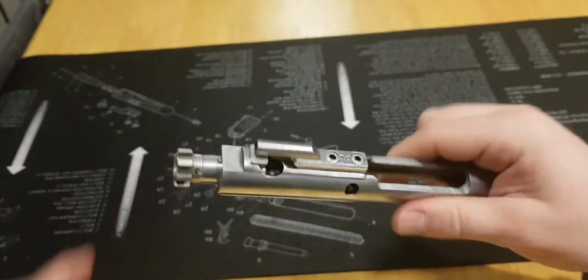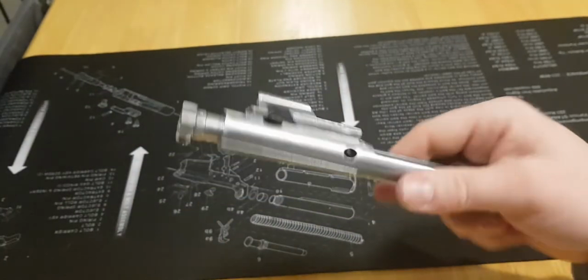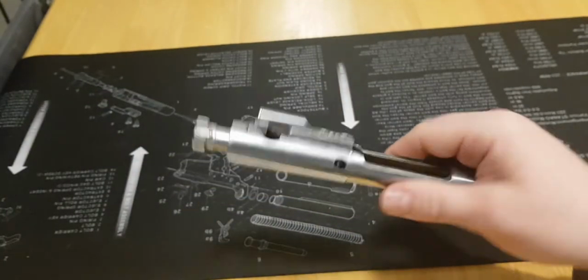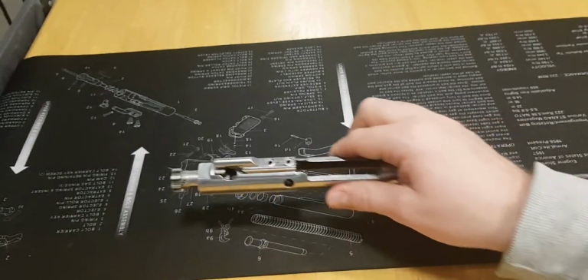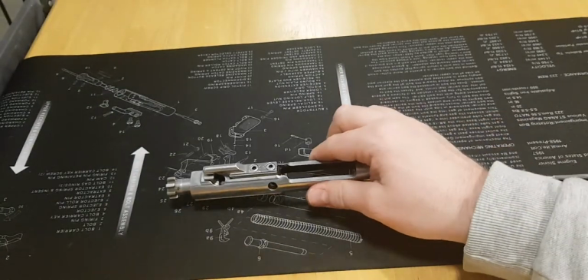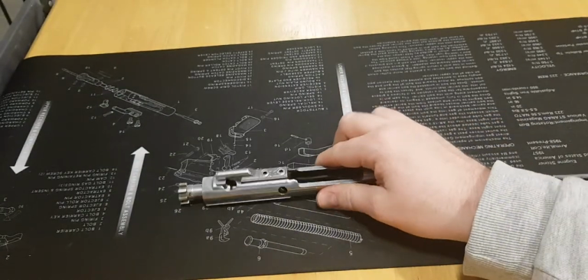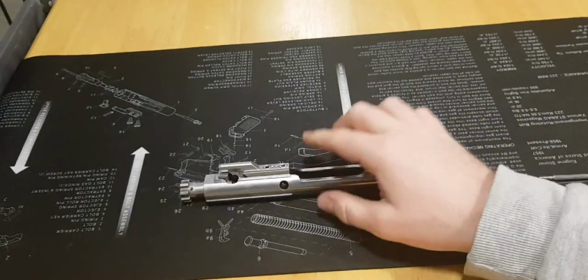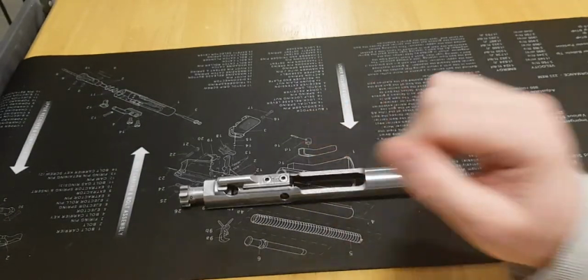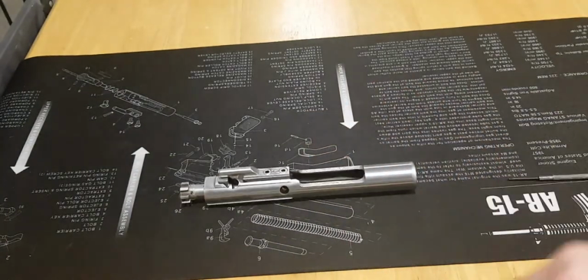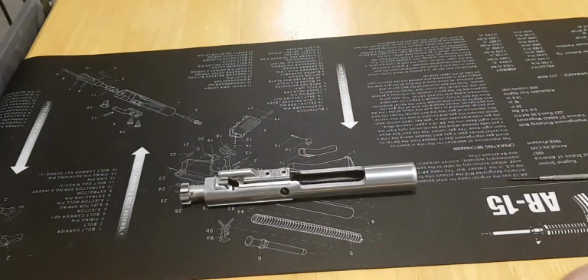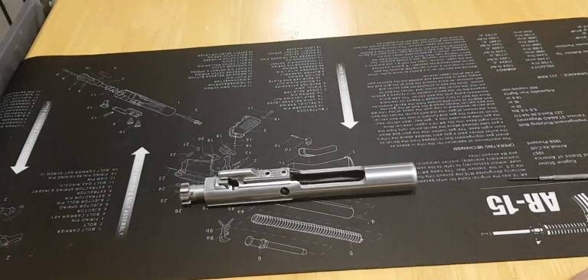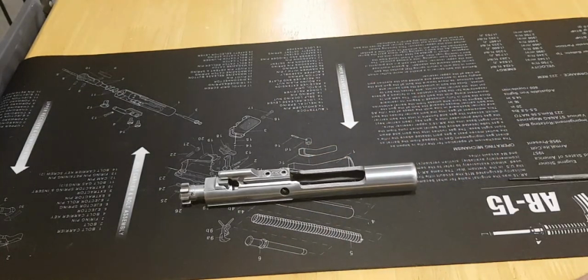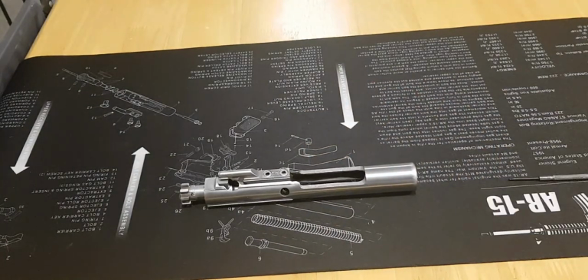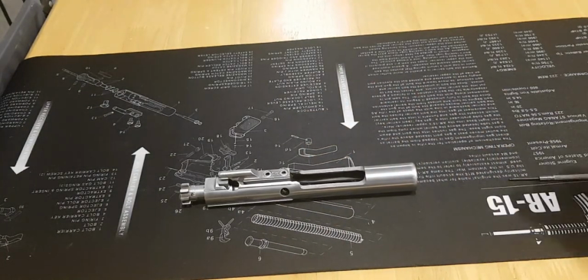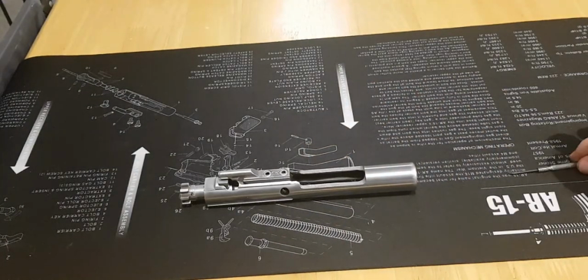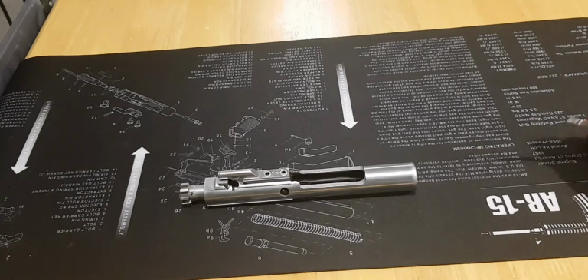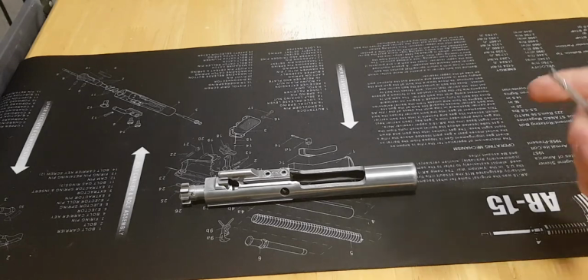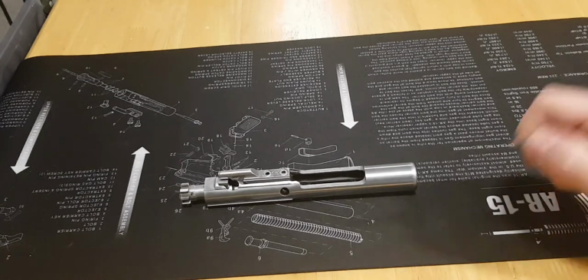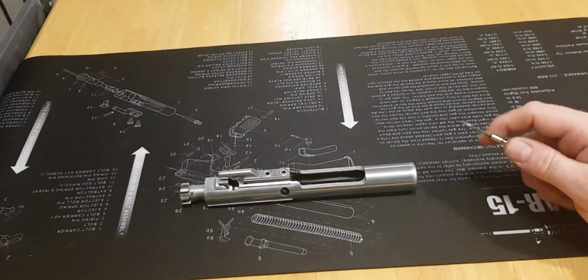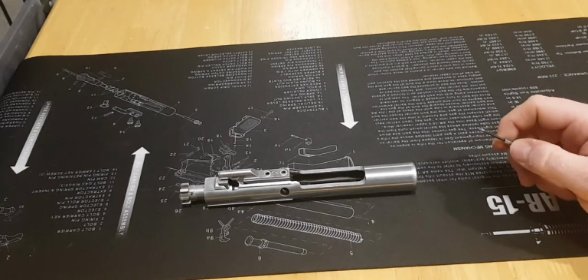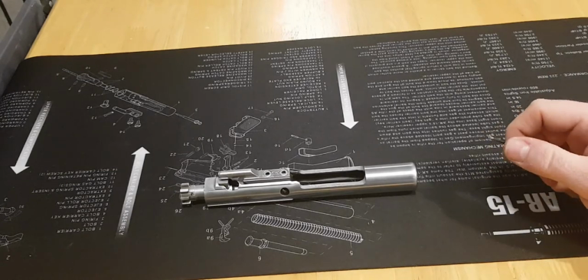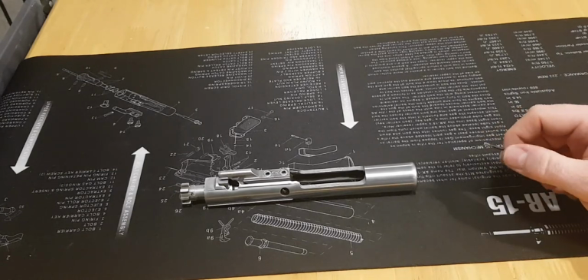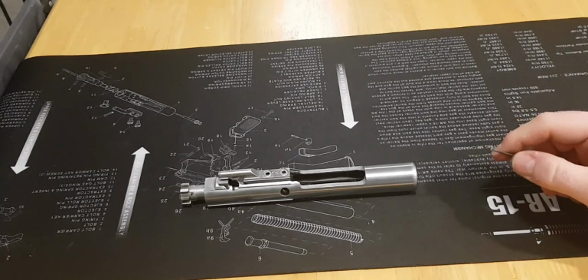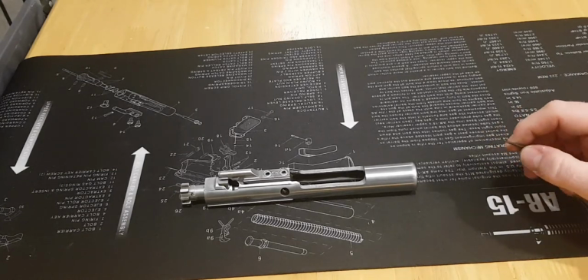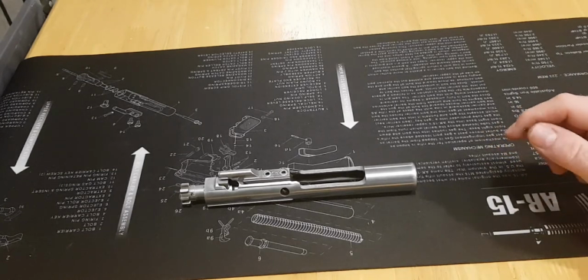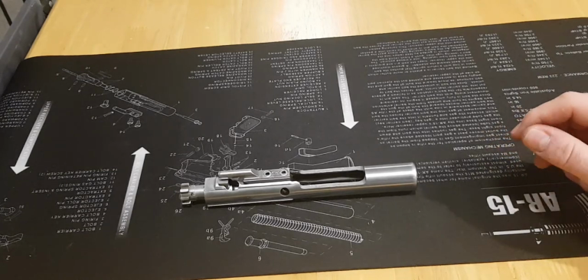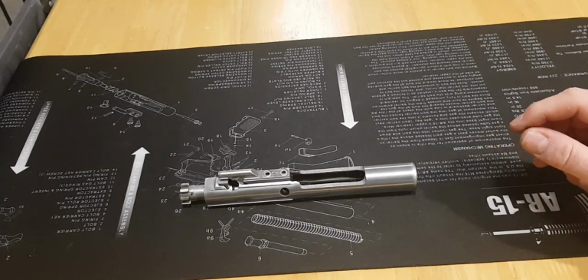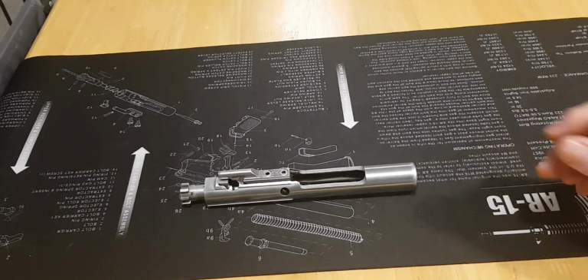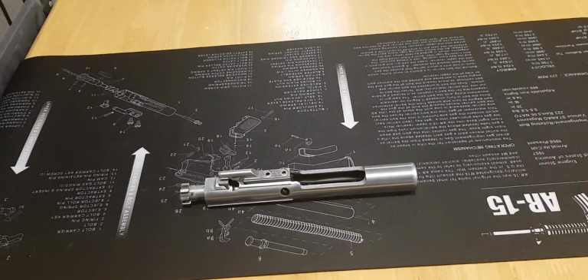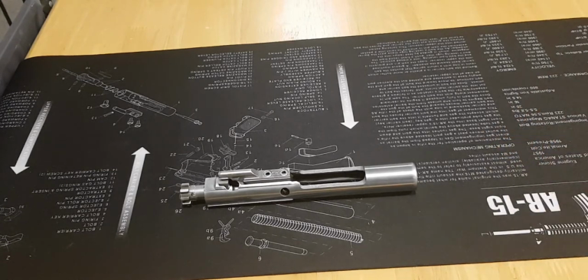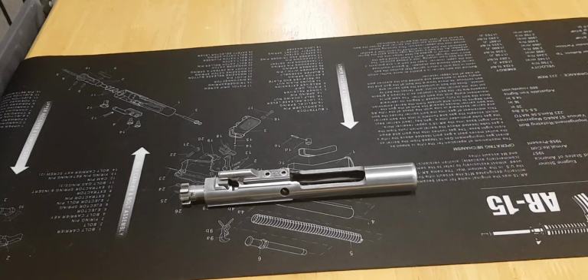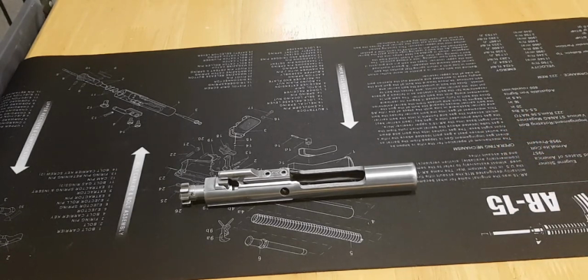Once you've done that, go ahead and reinstall the bolt carrier assembly in the rifle. So there you go — how to strip and reassemble the AR-15 bolt carrier assembly. Thanks for watching.